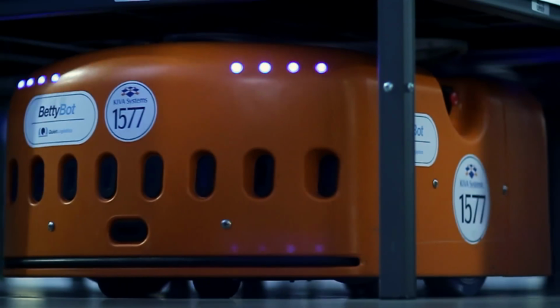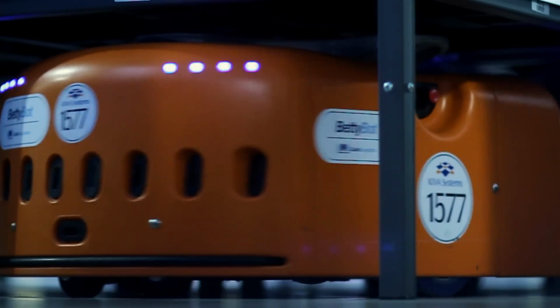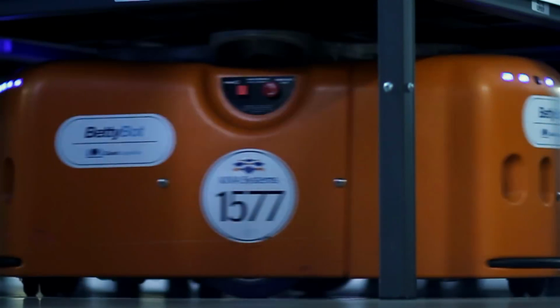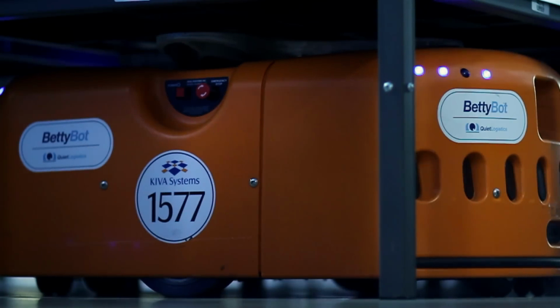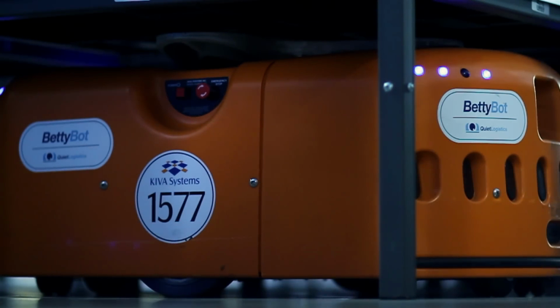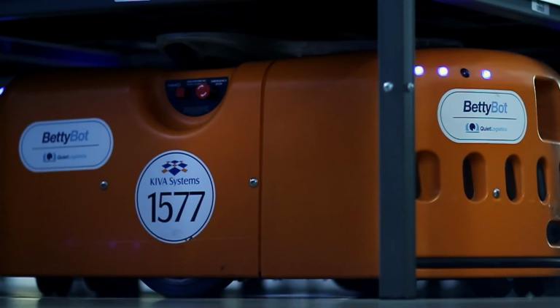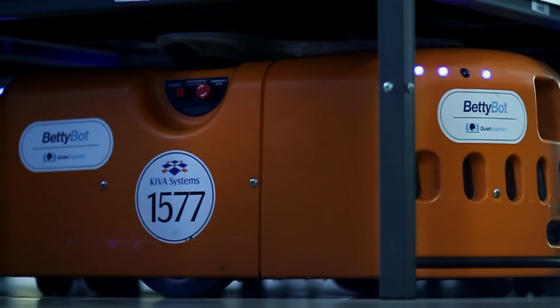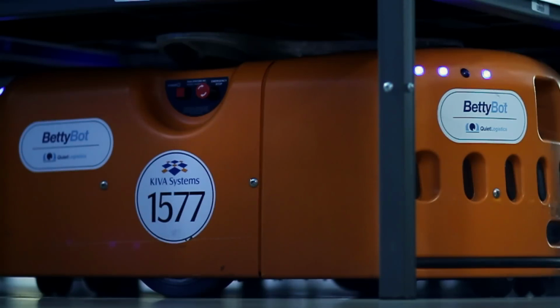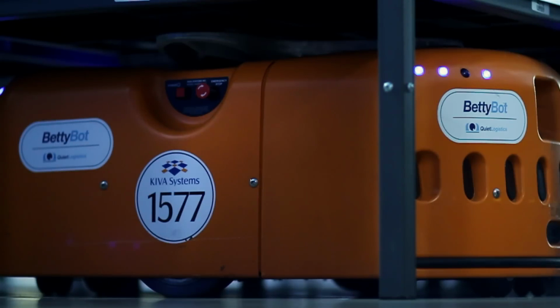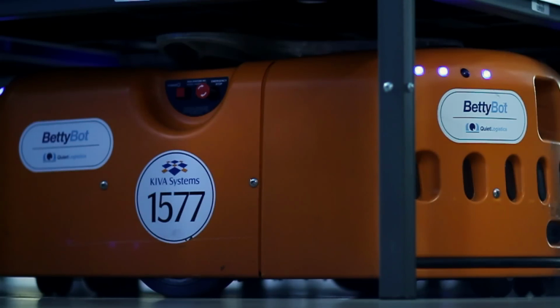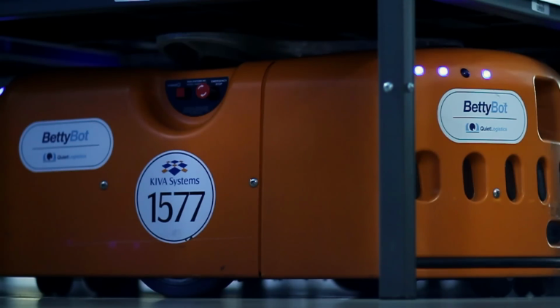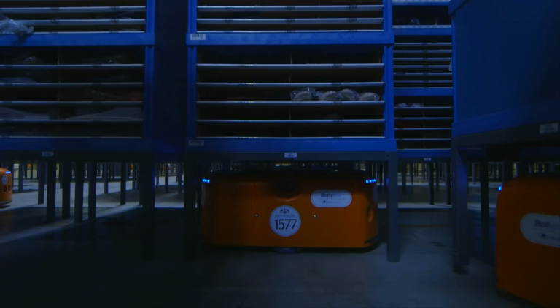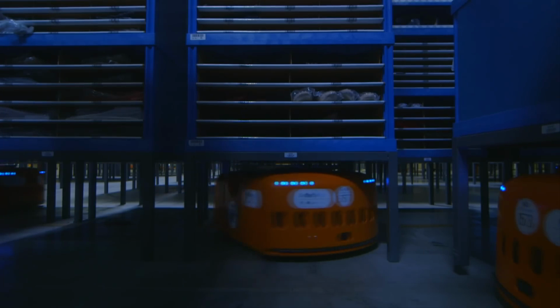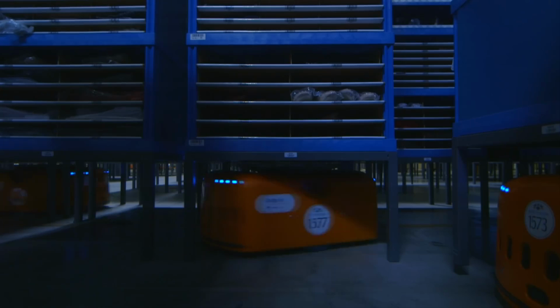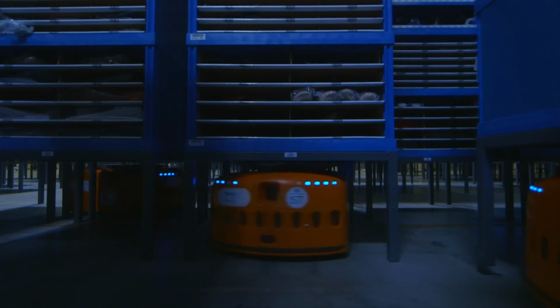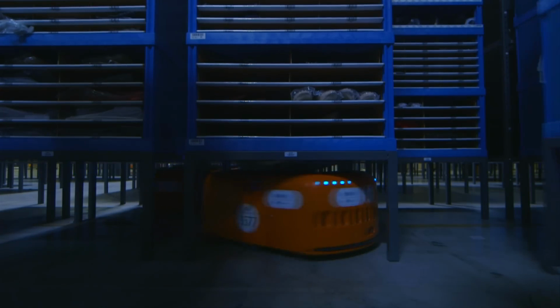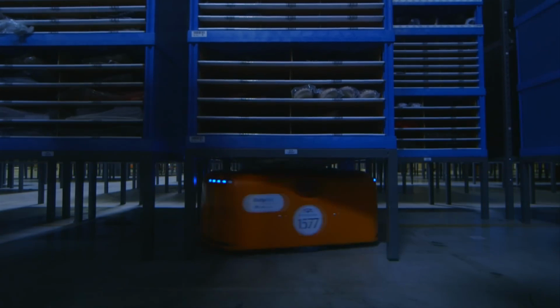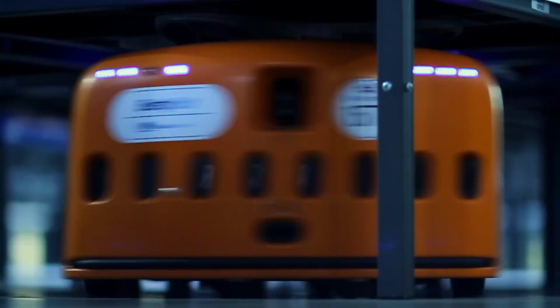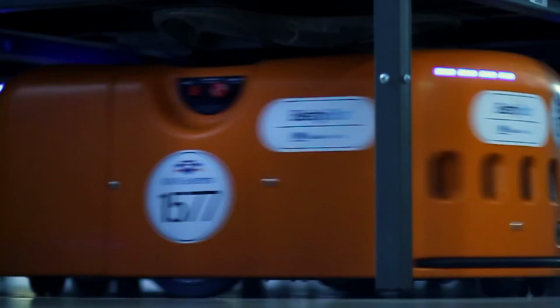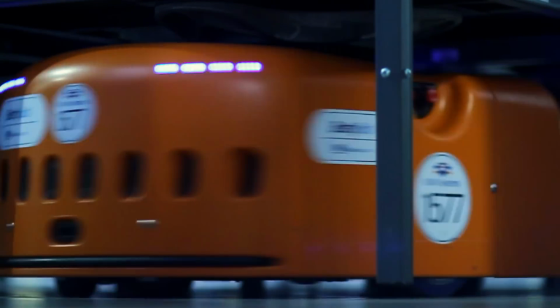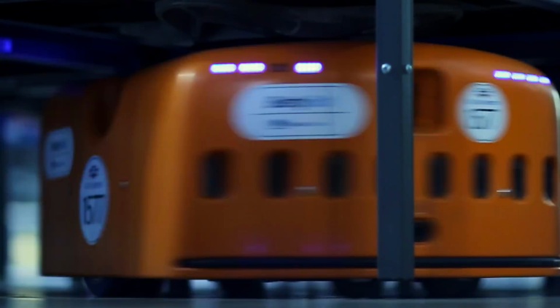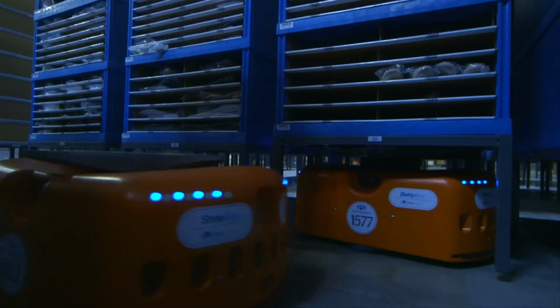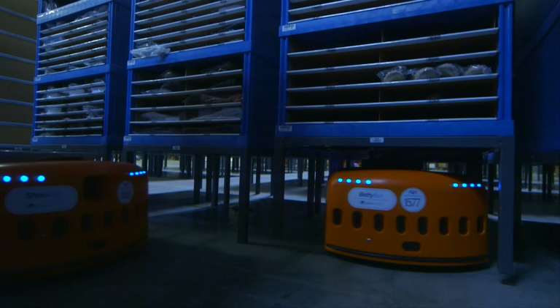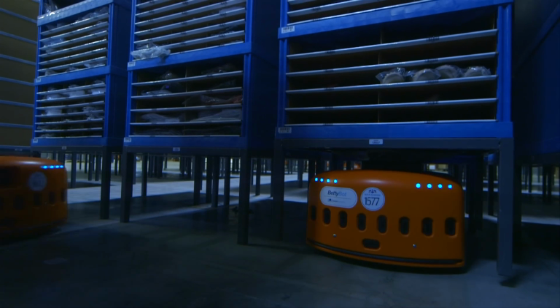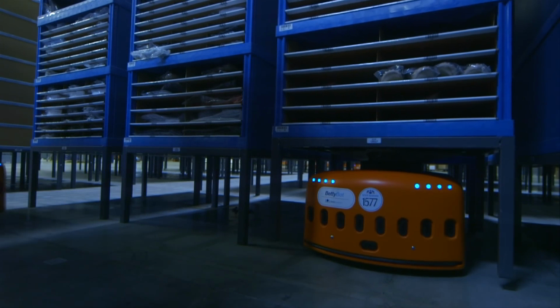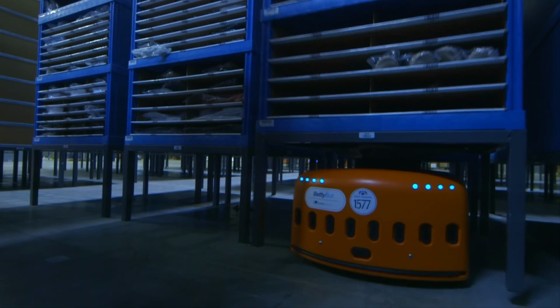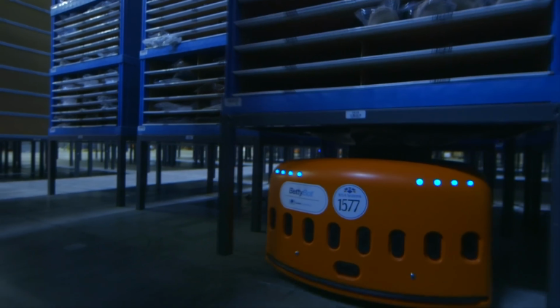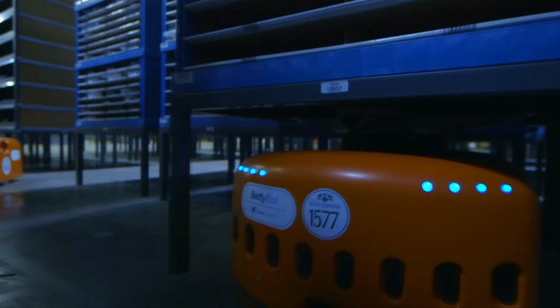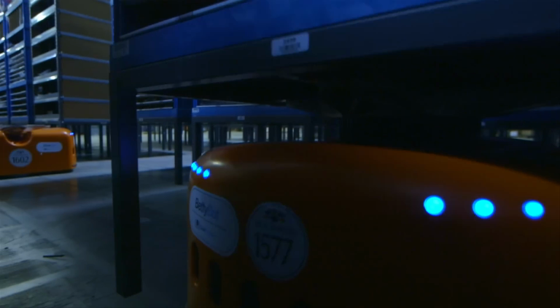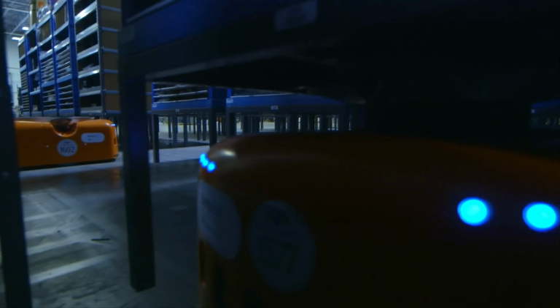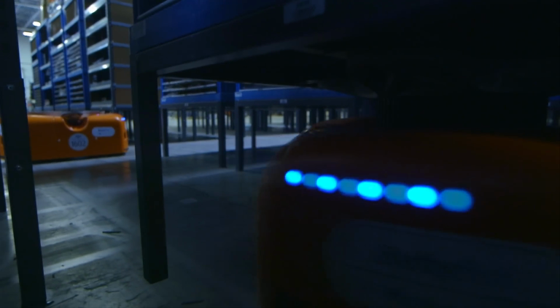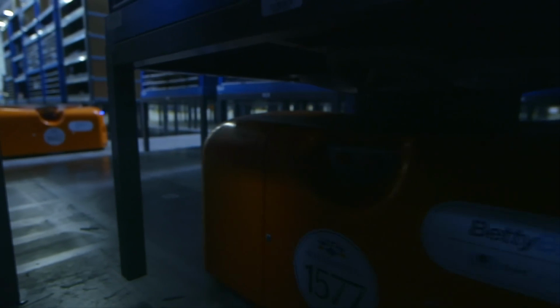When Betty Bott reaches her target, she slides beneath the pod and lifts it off the floor. She carries your purchase through the warehouse street.